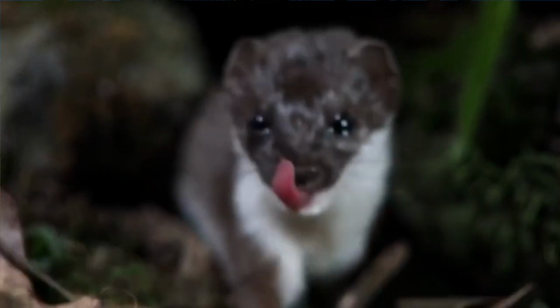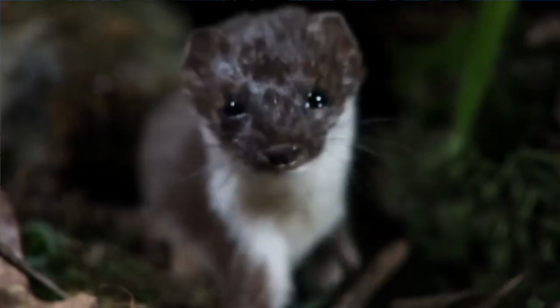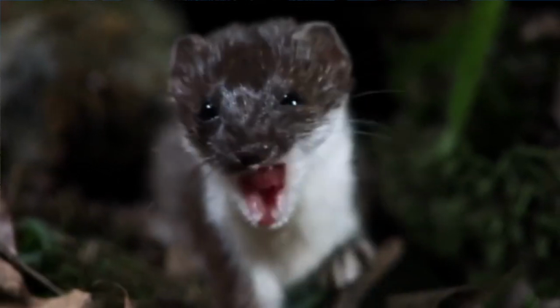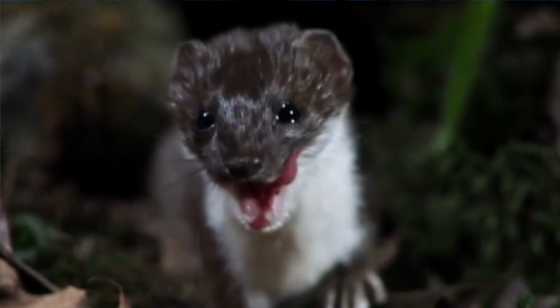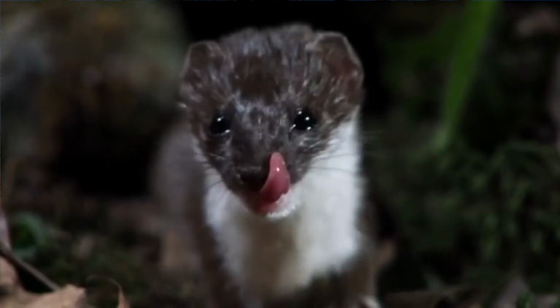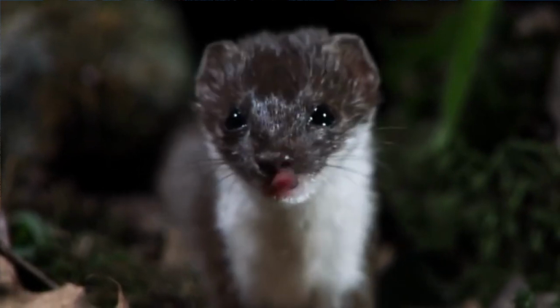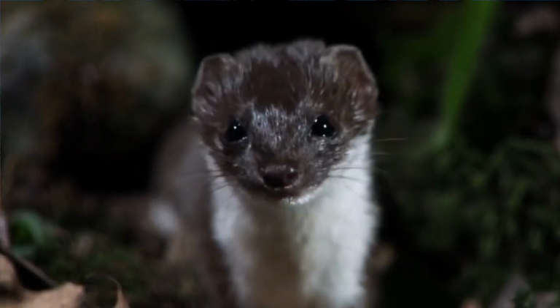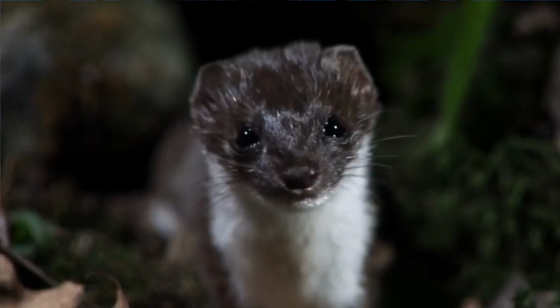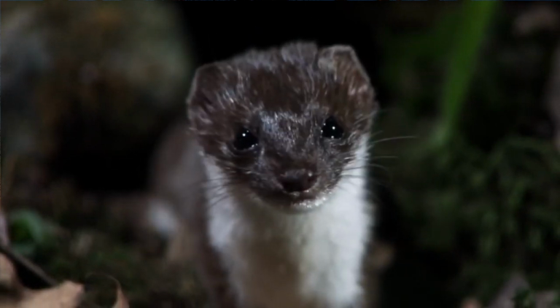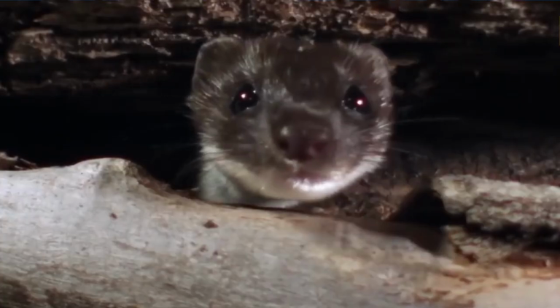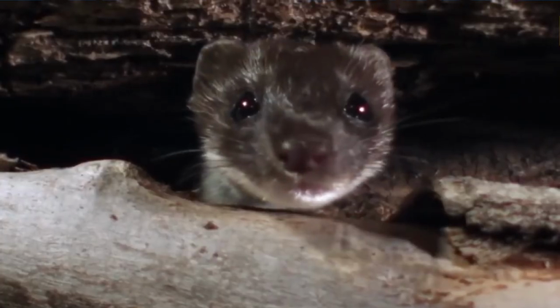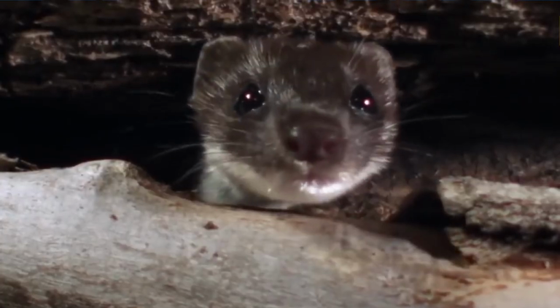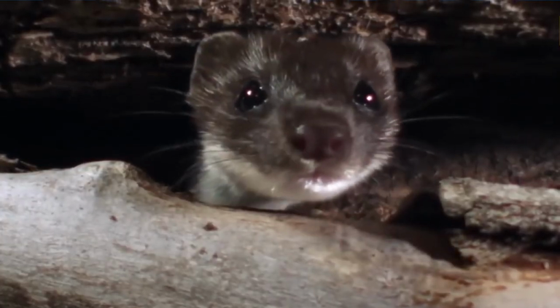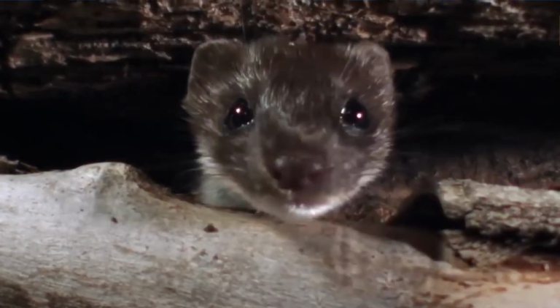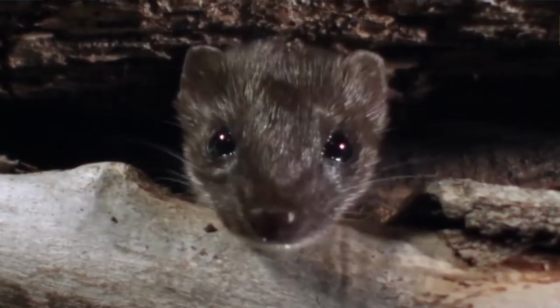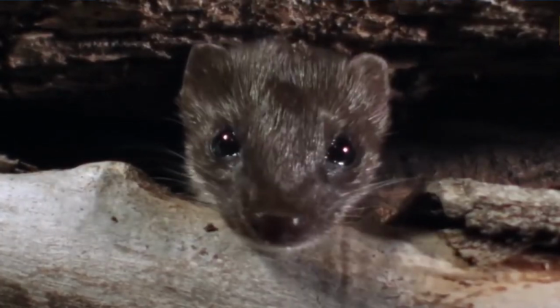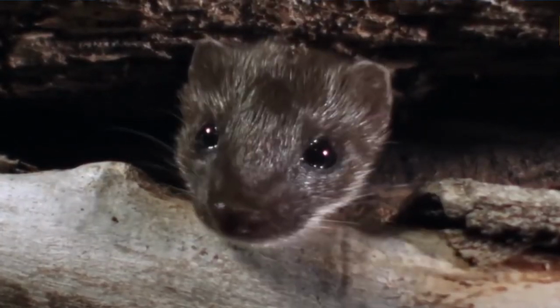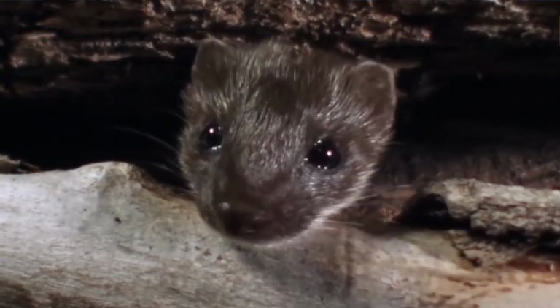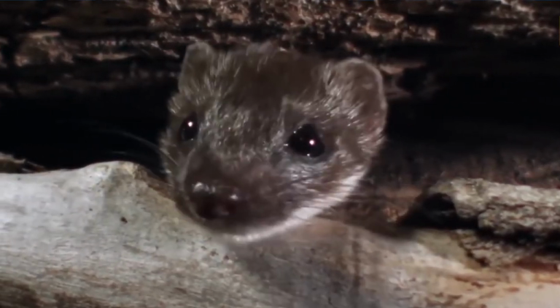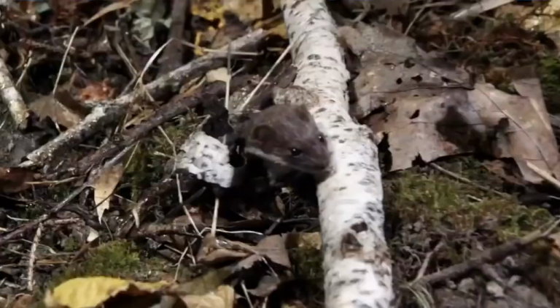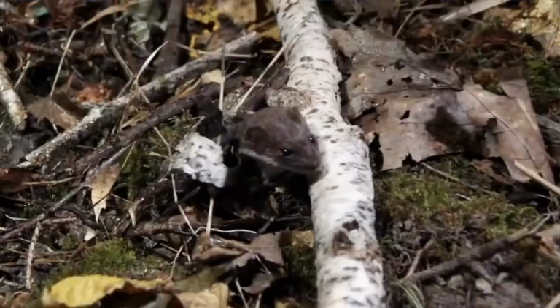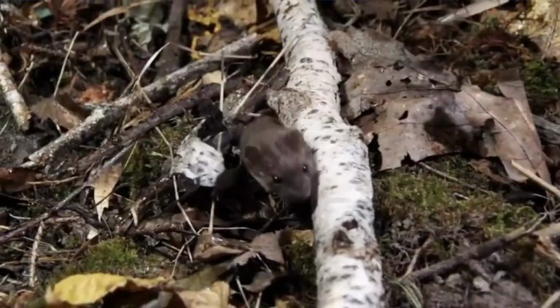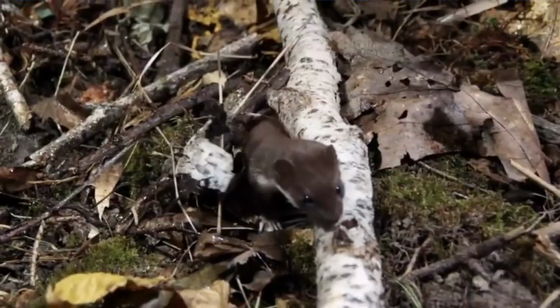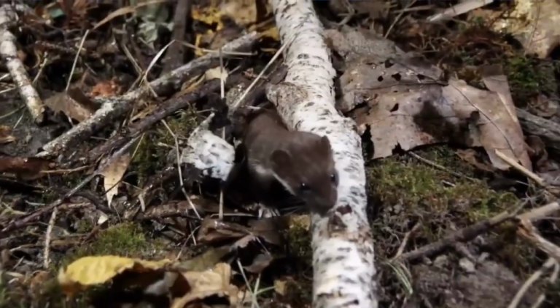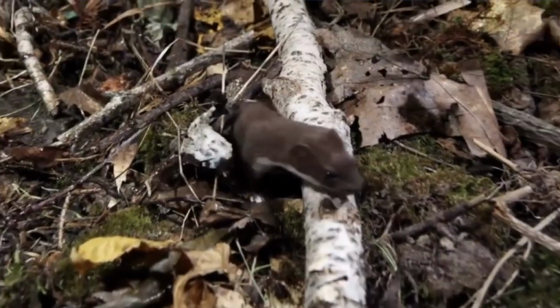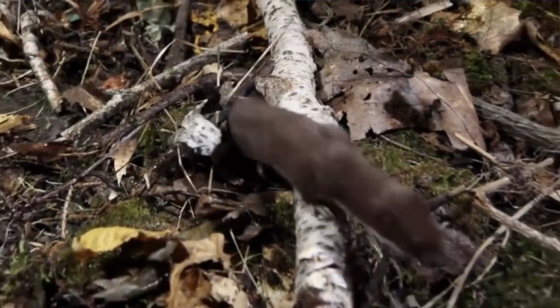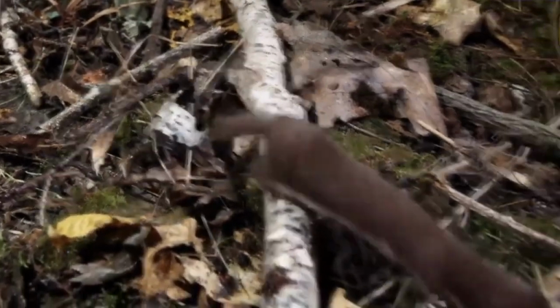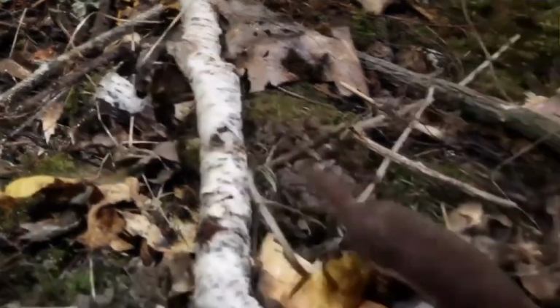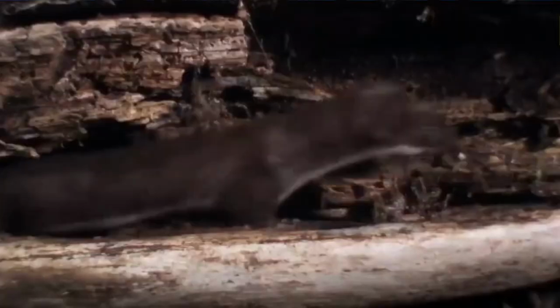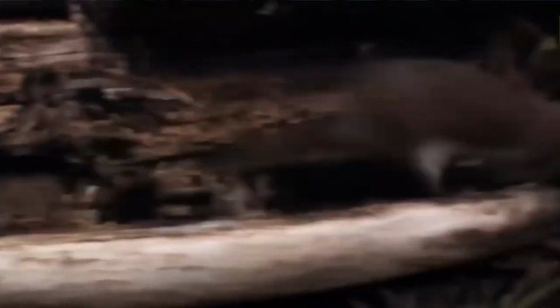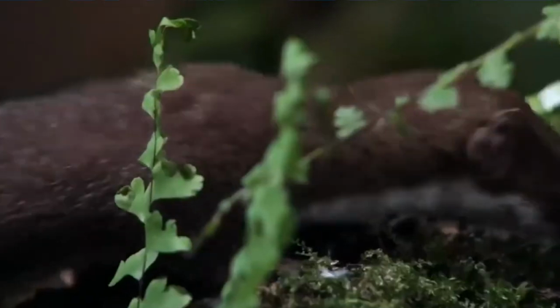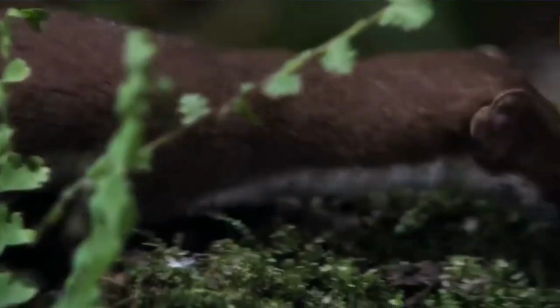They're symbols of vigilance, cunning, and stealth. When you need to re-evaluate your situation and regain your confidence, call on the spirit of the weasel as an ally.